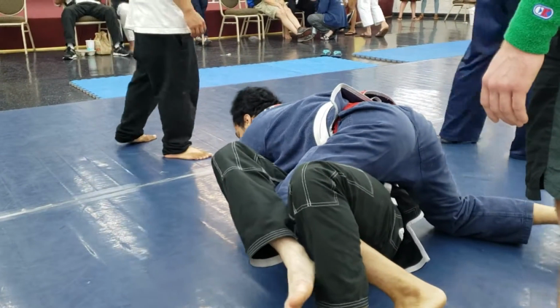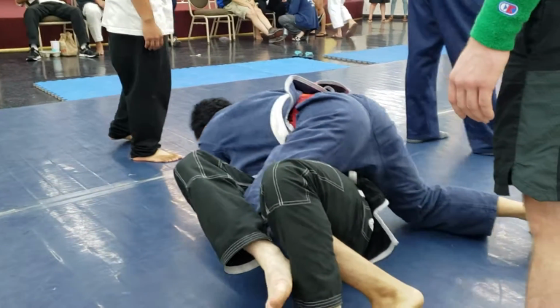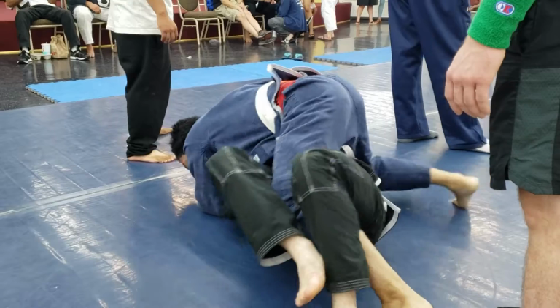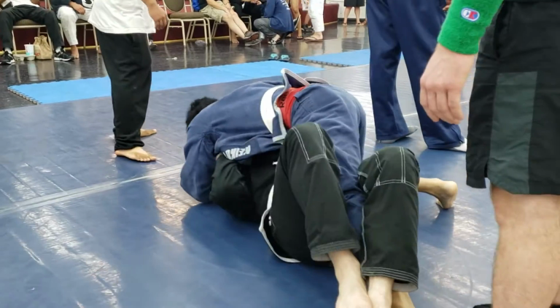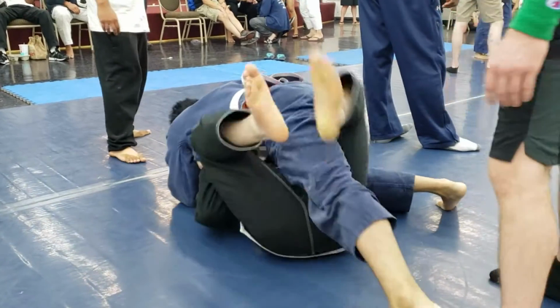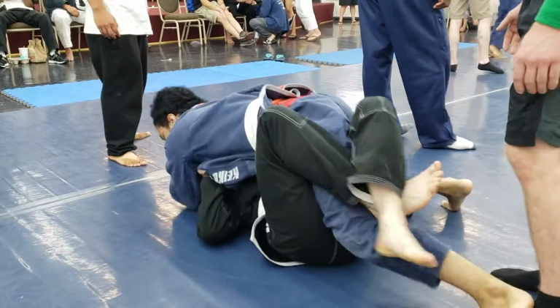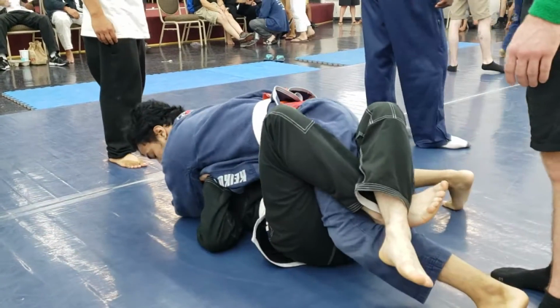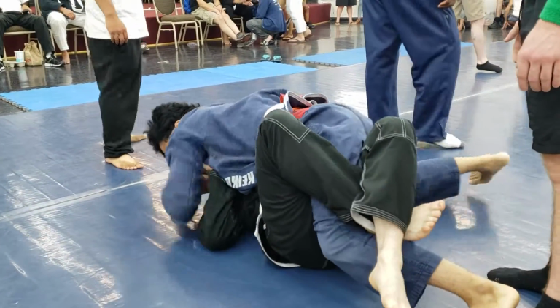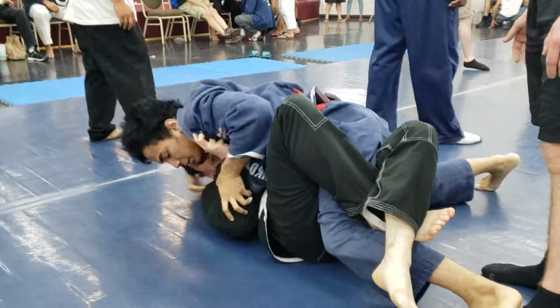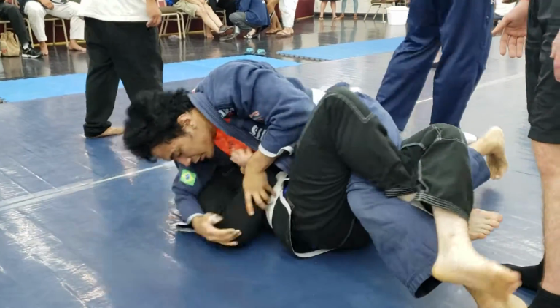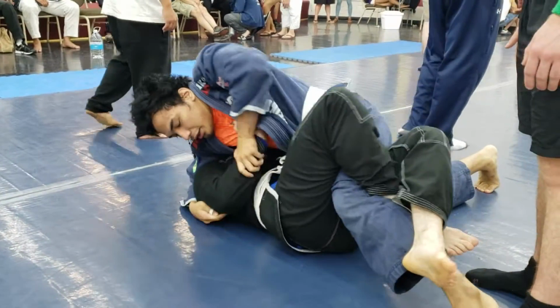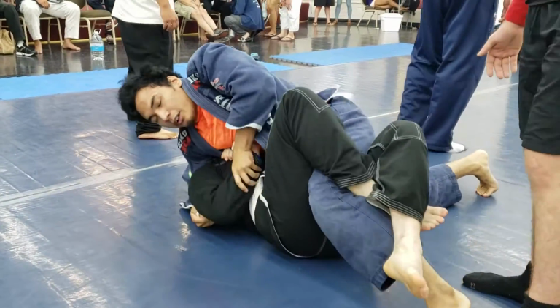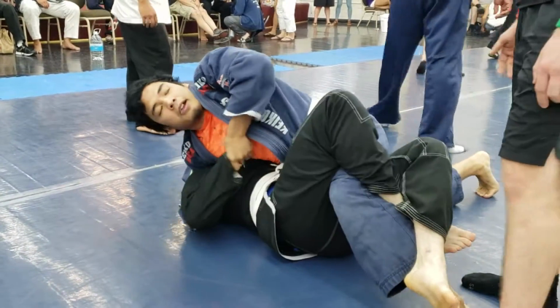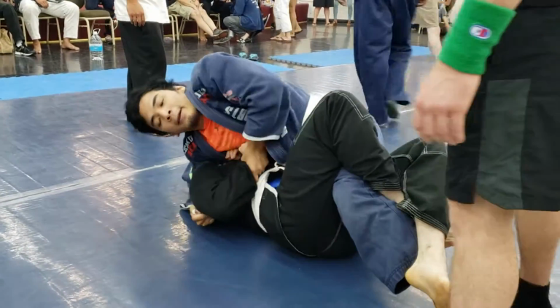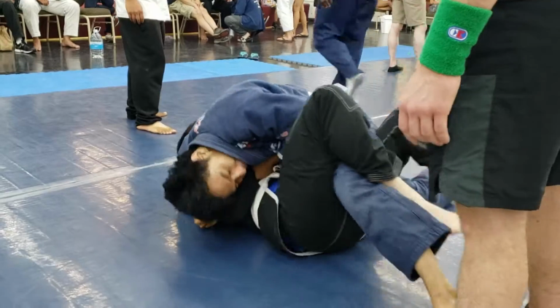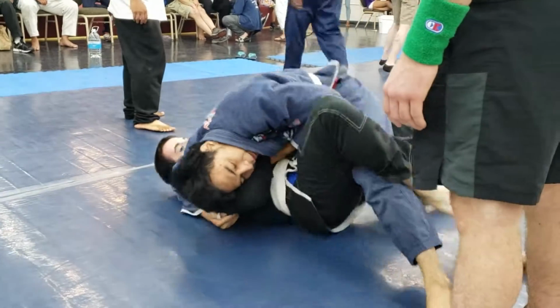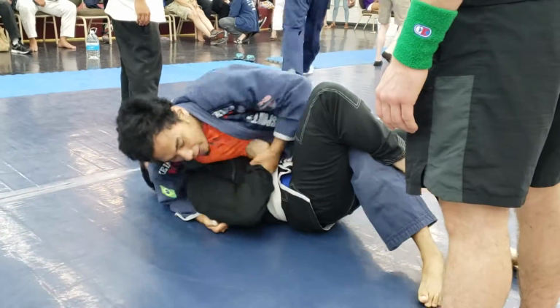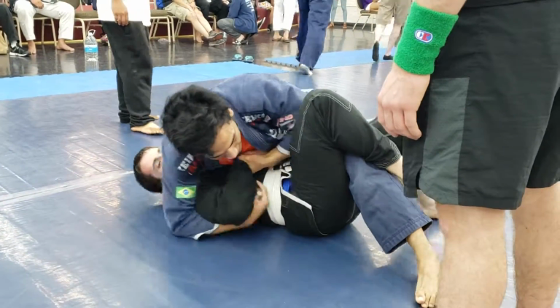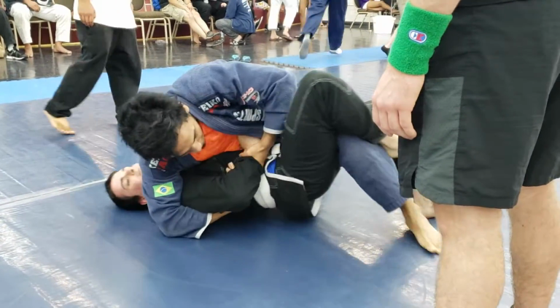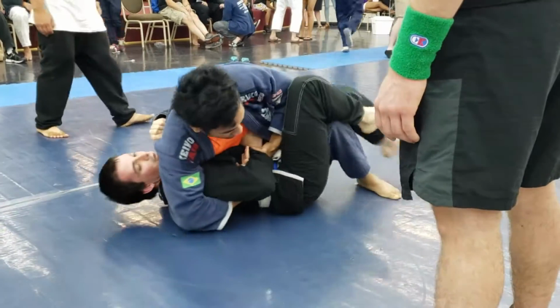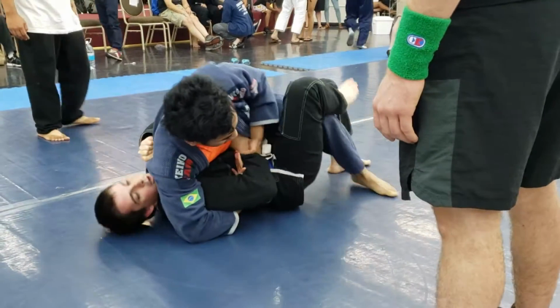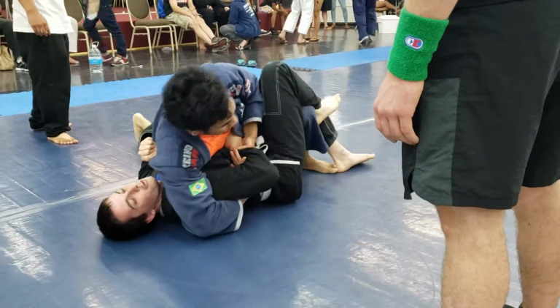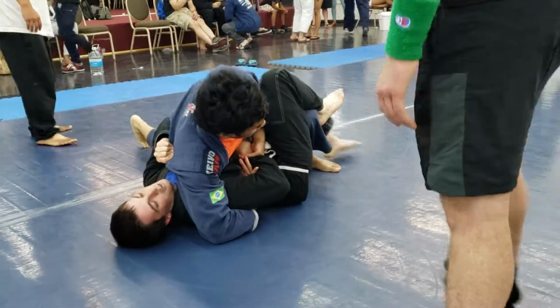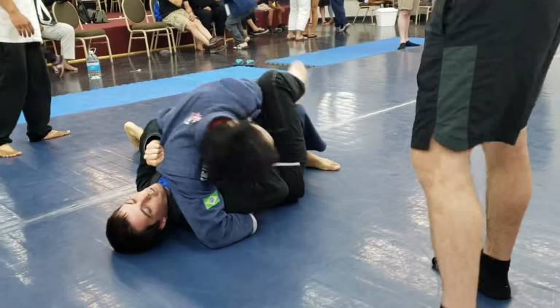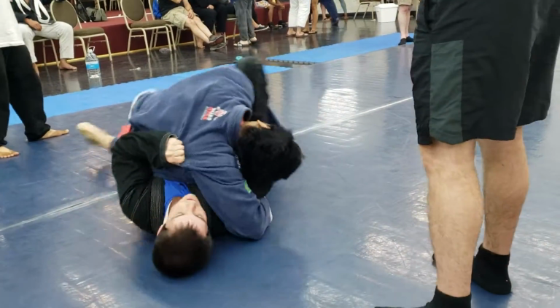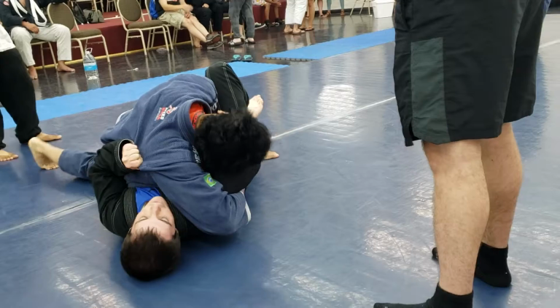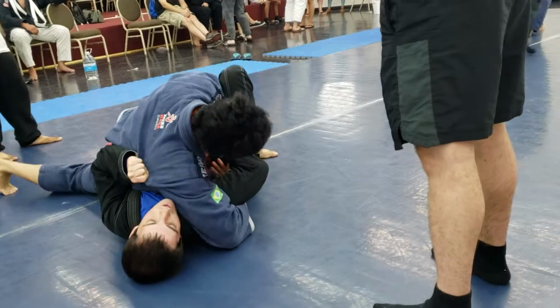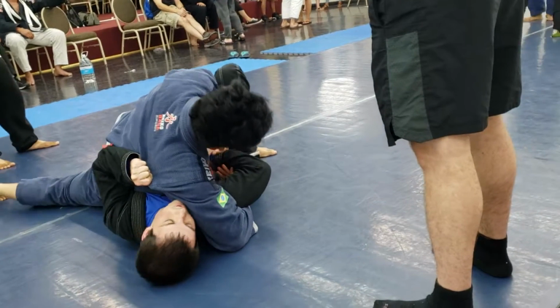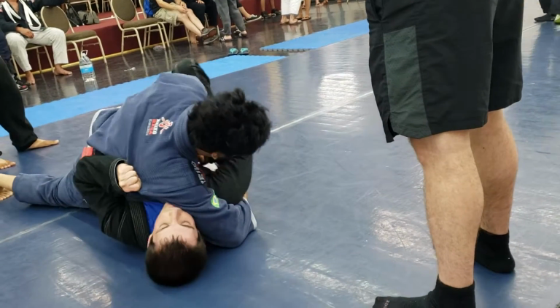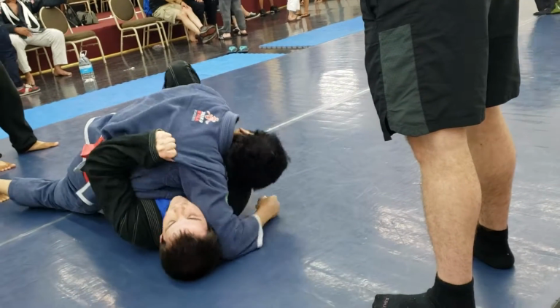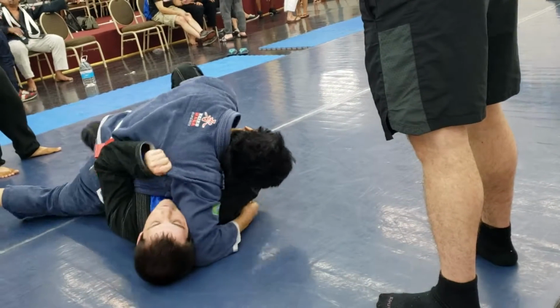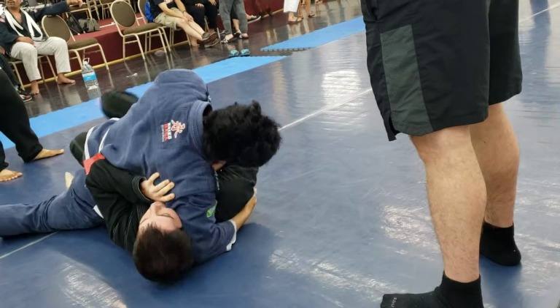Try to cut that. Cut that guard. Left knee pointed up. There you go. Wrist. Watch your base while you're doing that. Use your head, E-Man. Connect your hands.